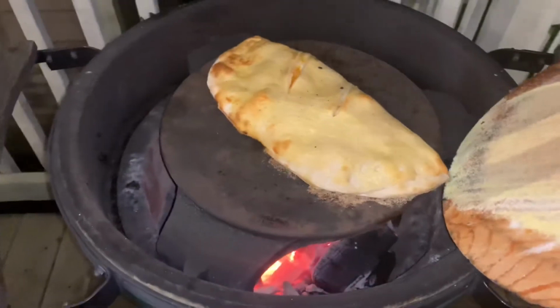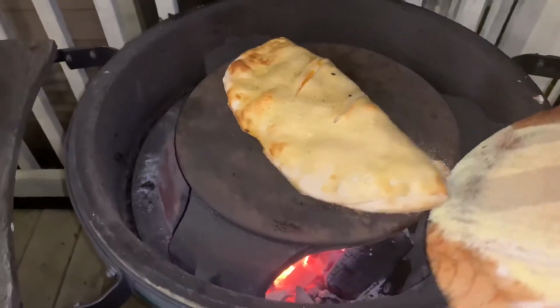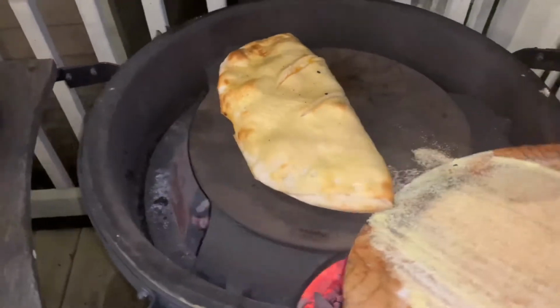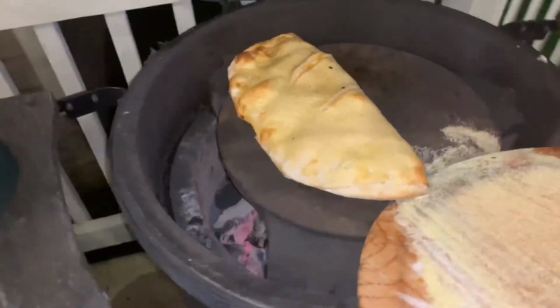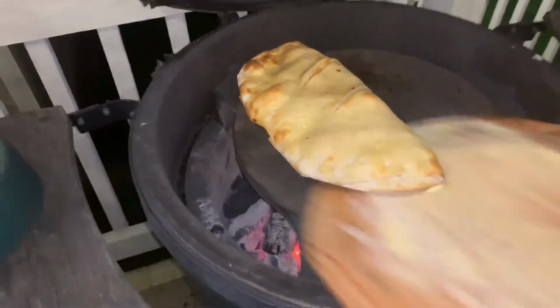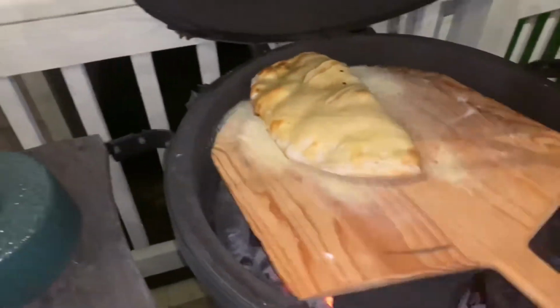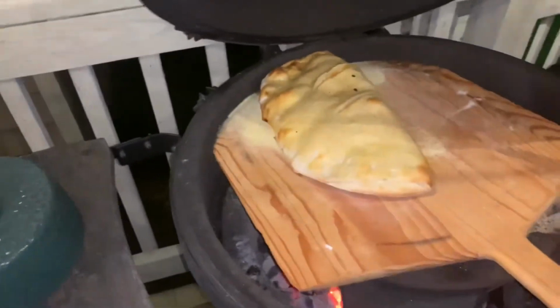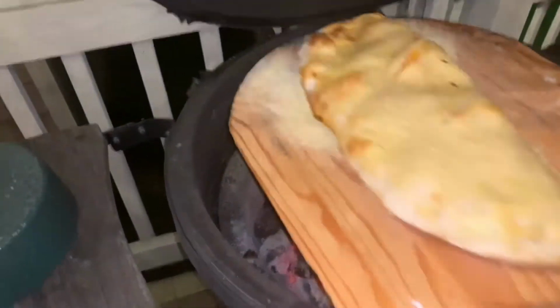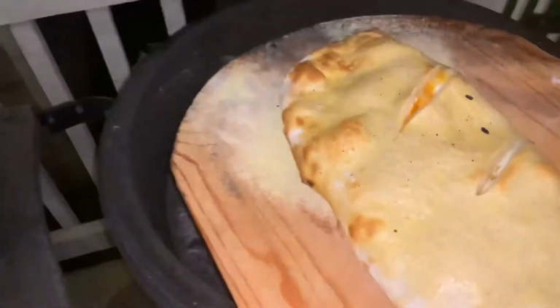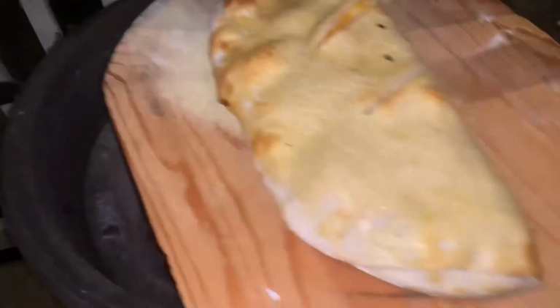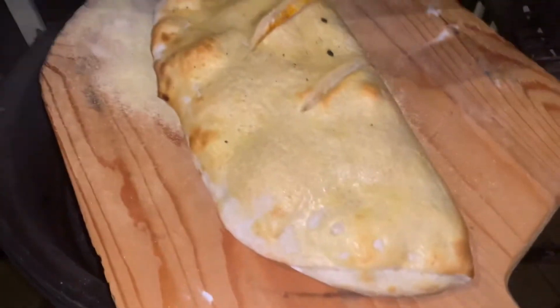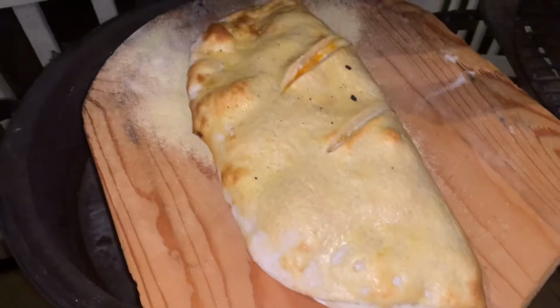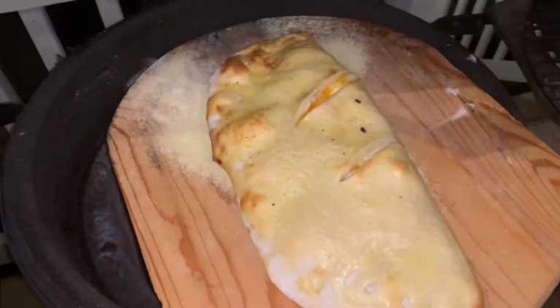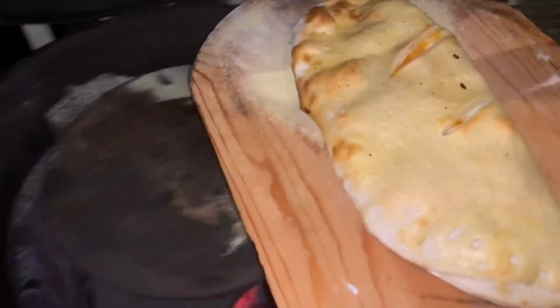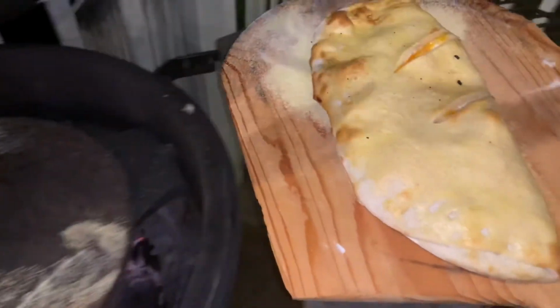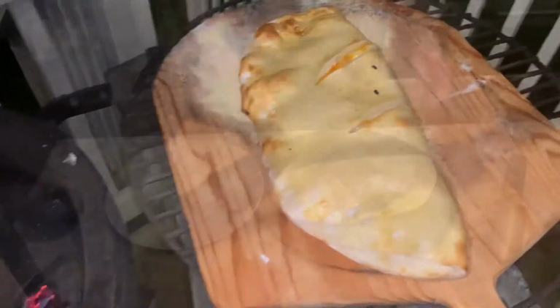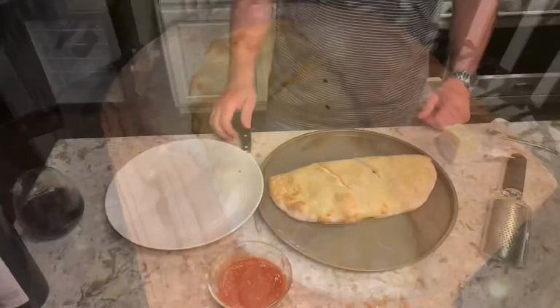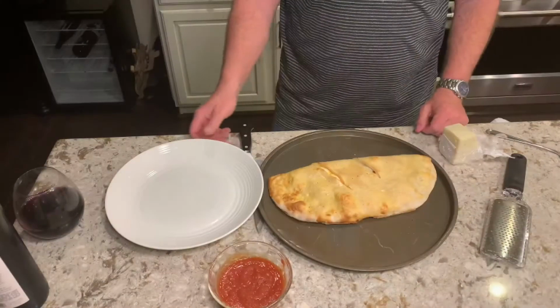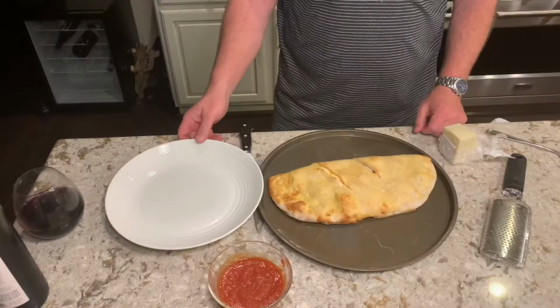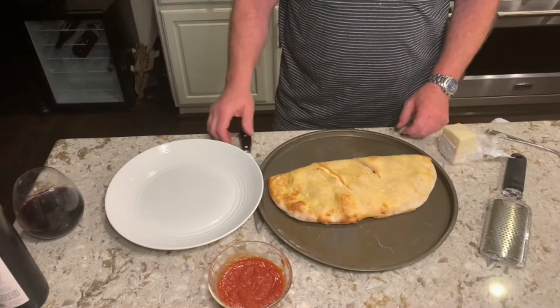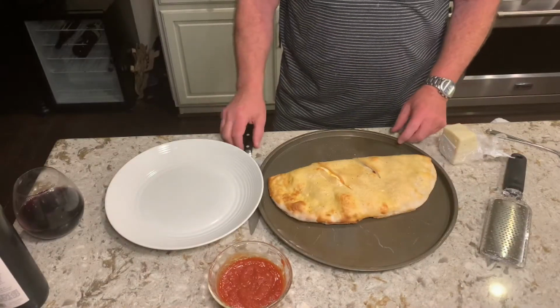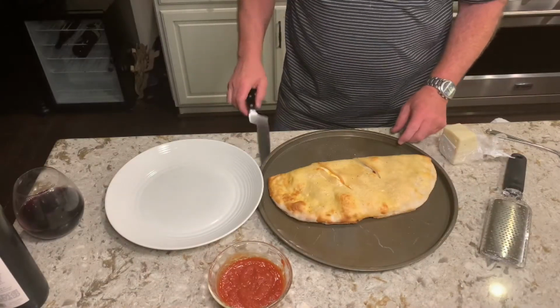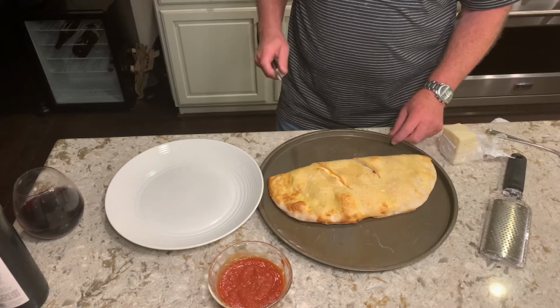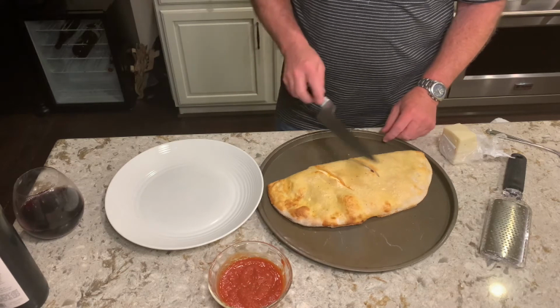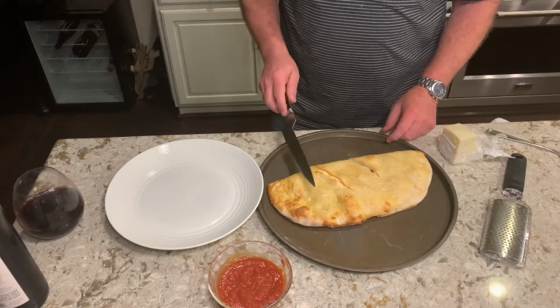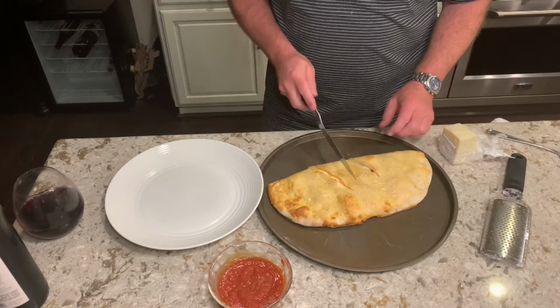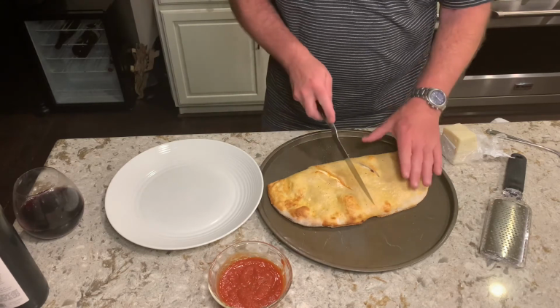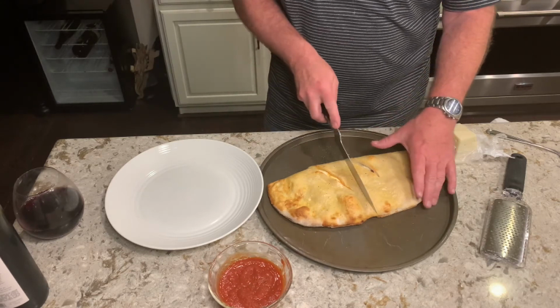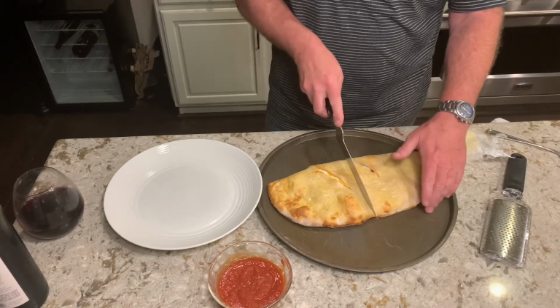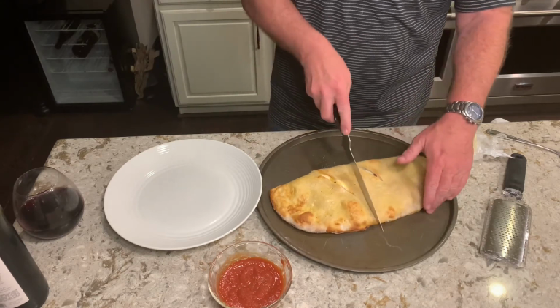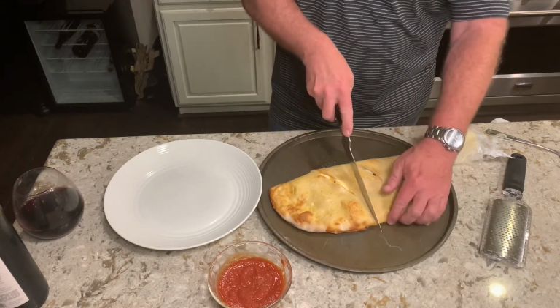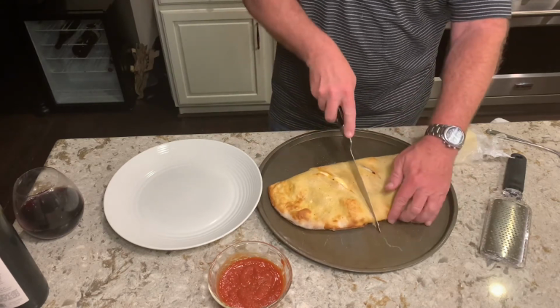We'll just slide that off and take it inside. Alright, we've taken it off the Green Egg. Obviously that's way too much for one person, so I'm just going to start by cutting it in half.